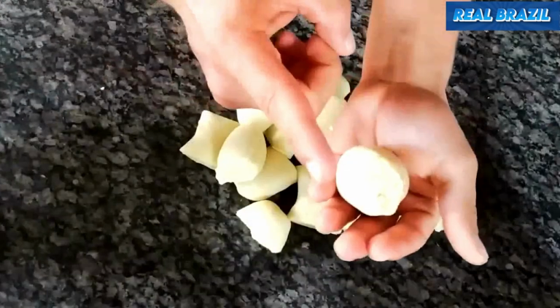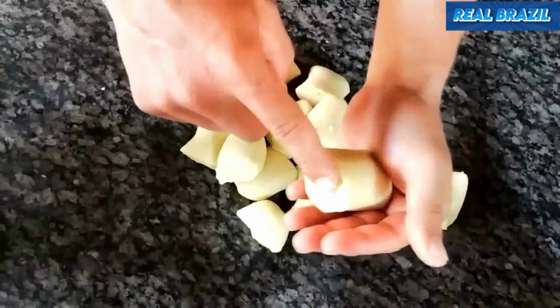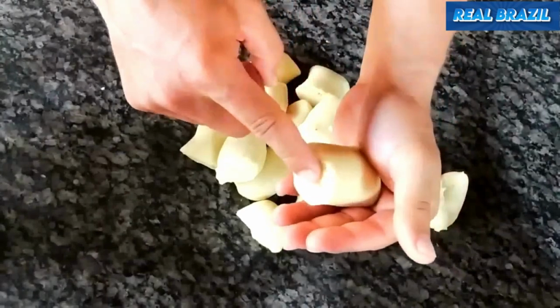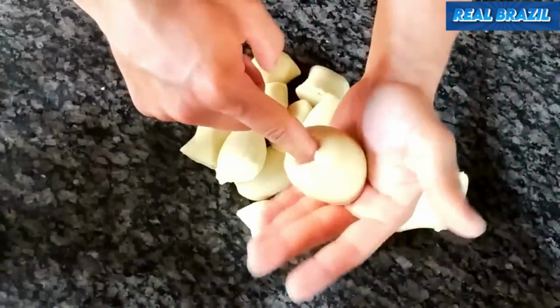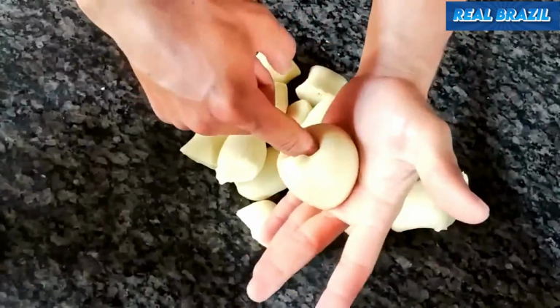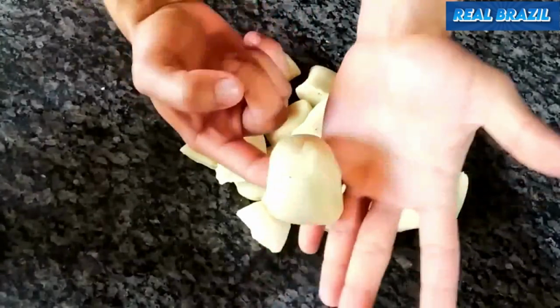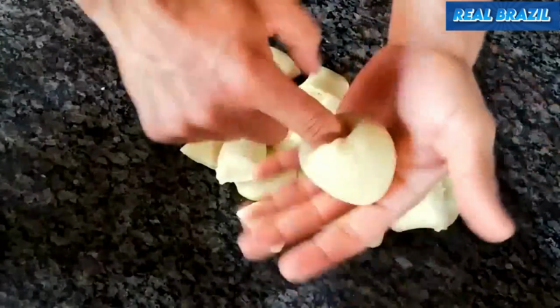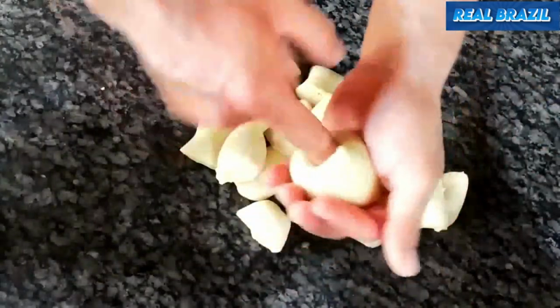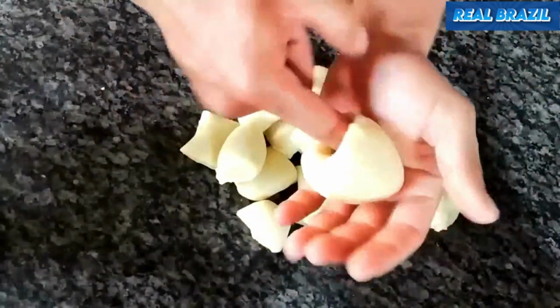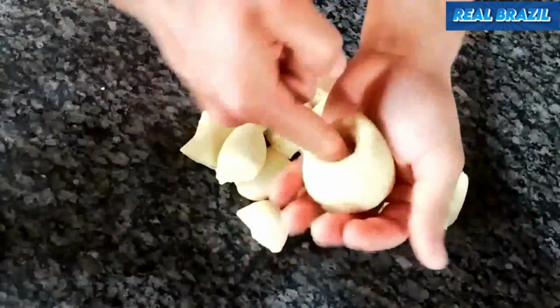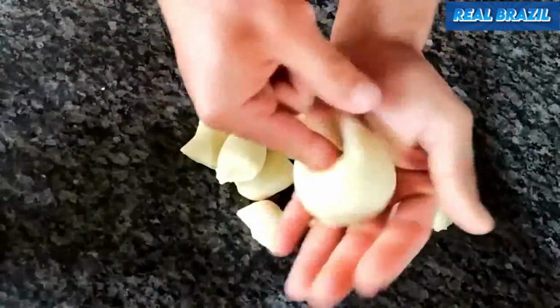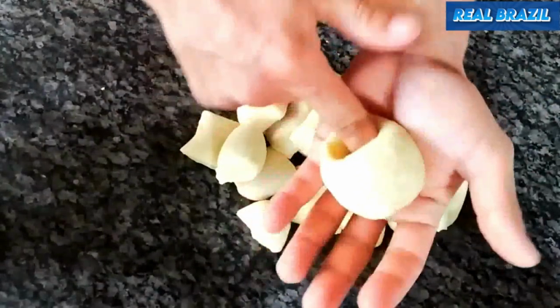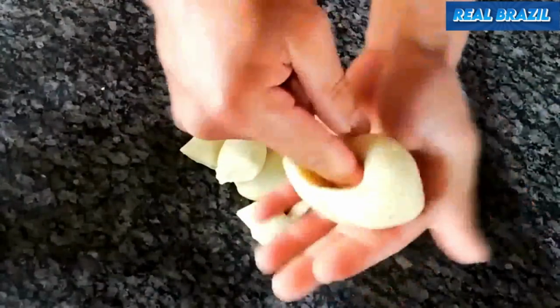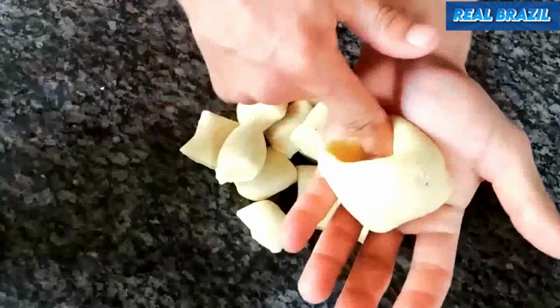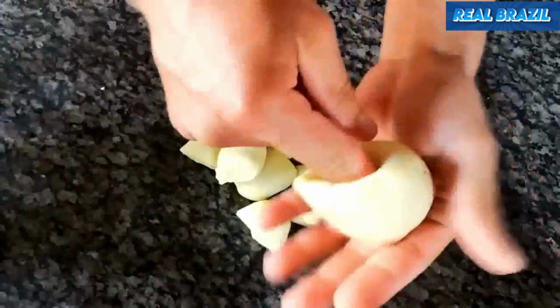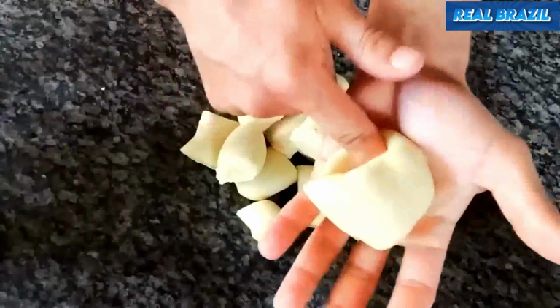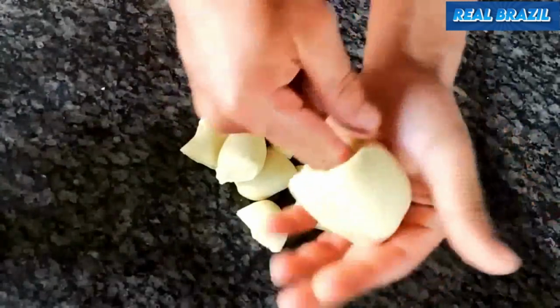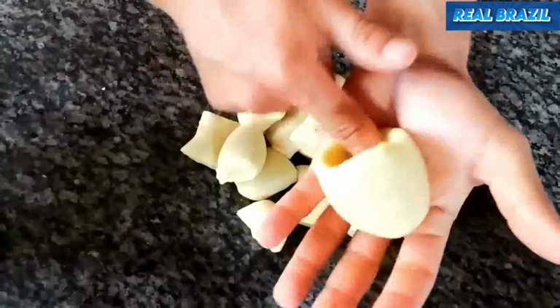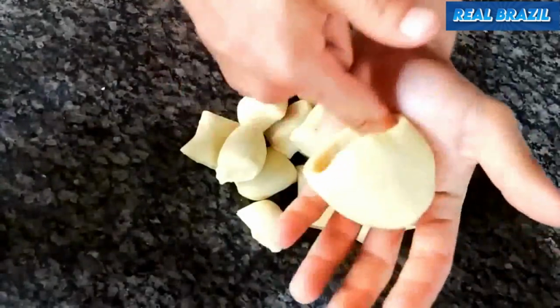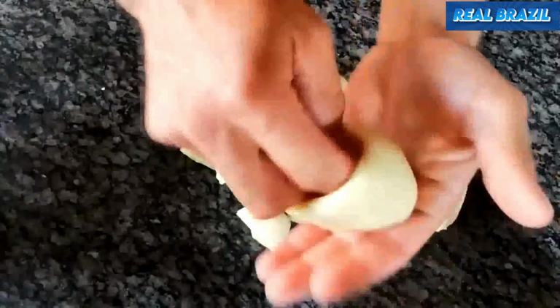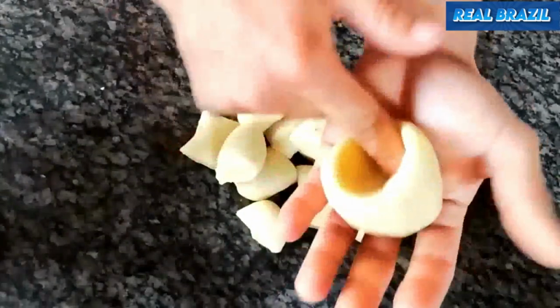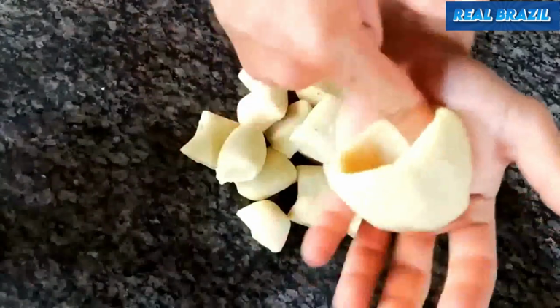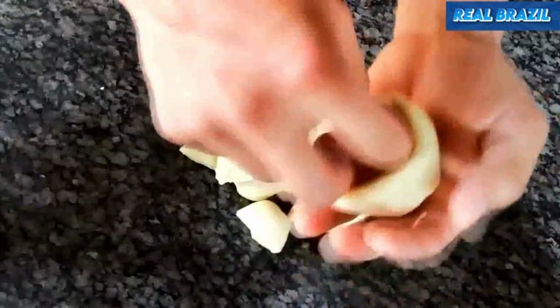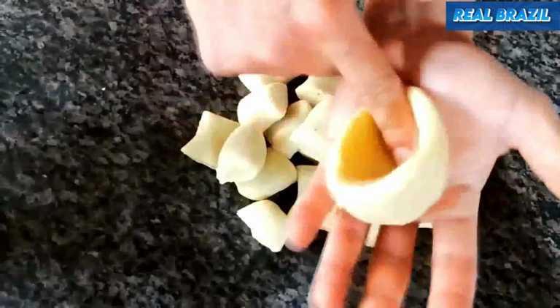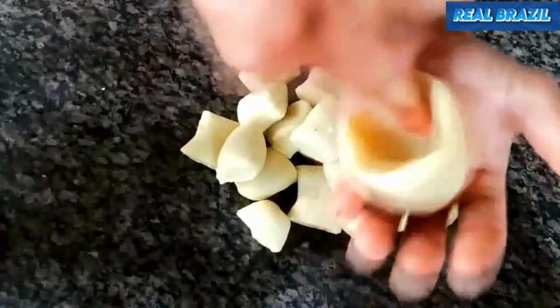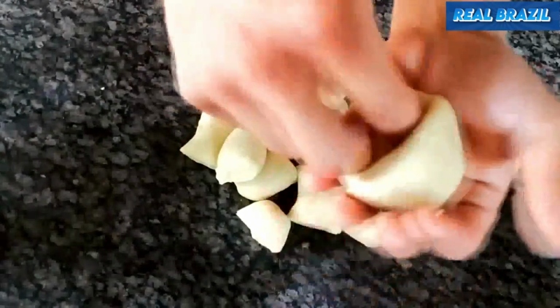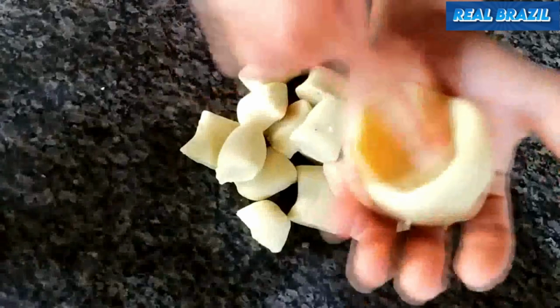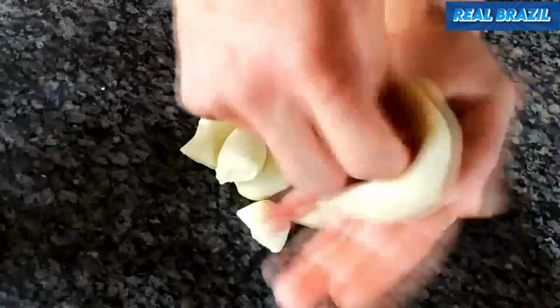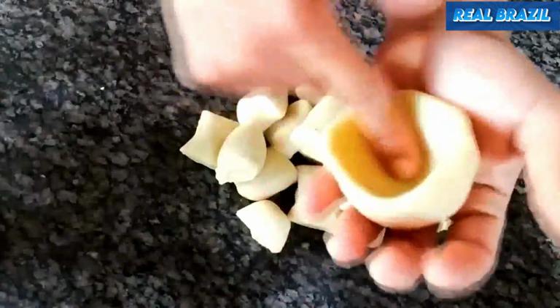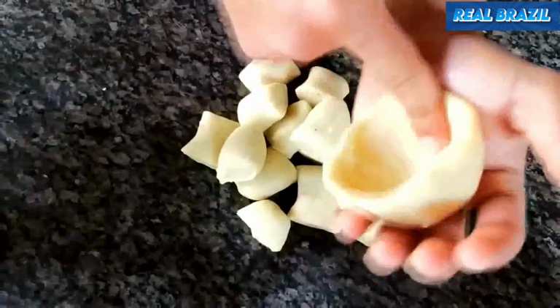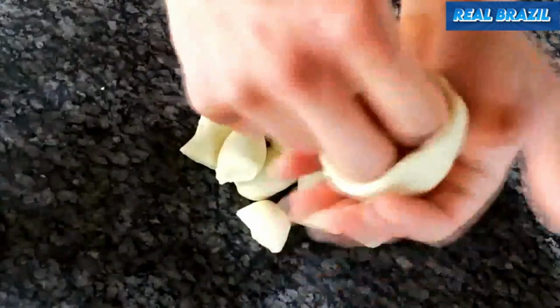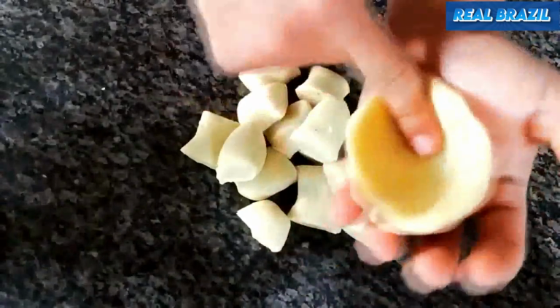Now we're going to start shaping the dough. You take this position and make a hole in the middle, put it in the palm of your hand, and then keep opening the hole and shaping it at the same time from the inside.